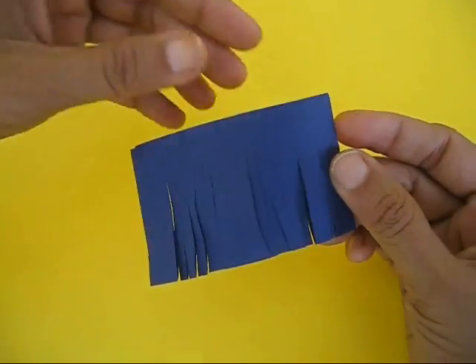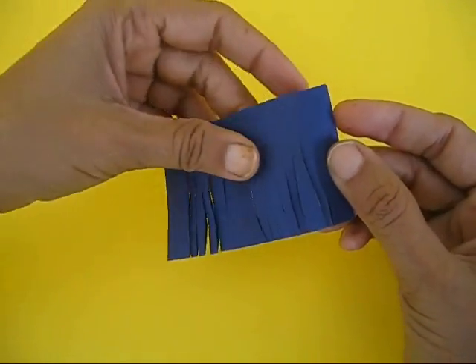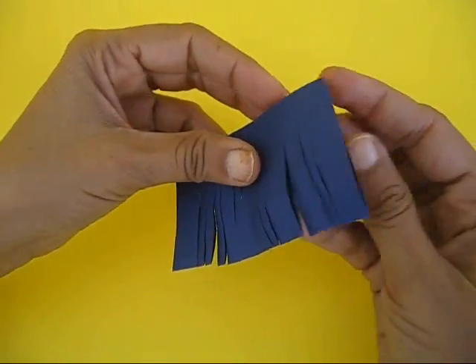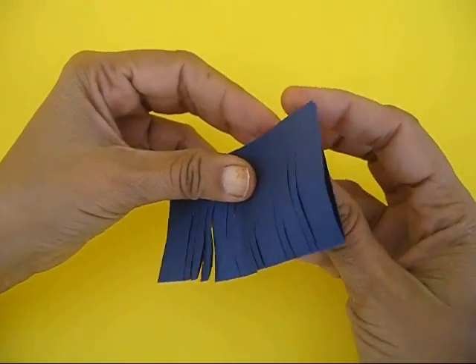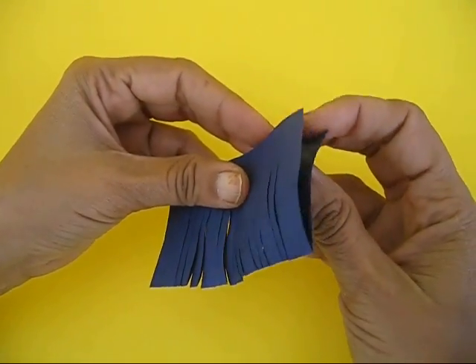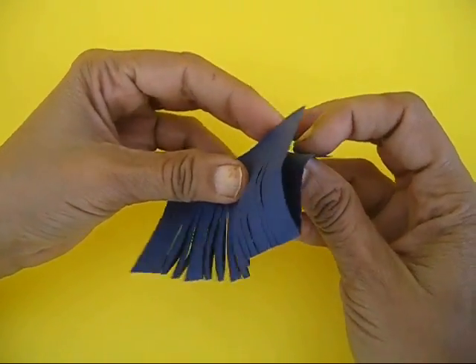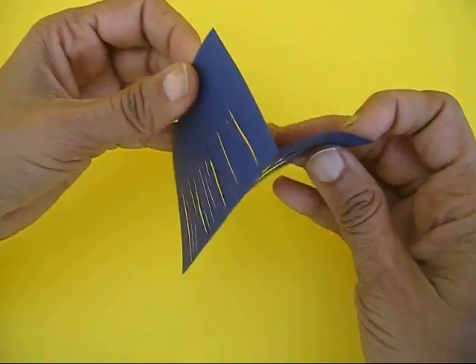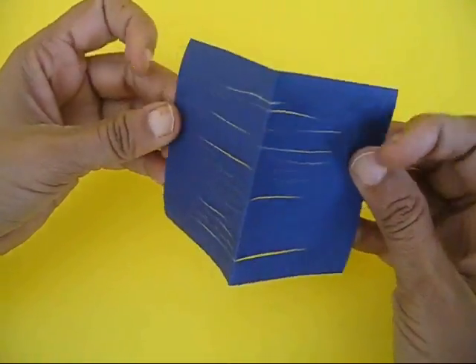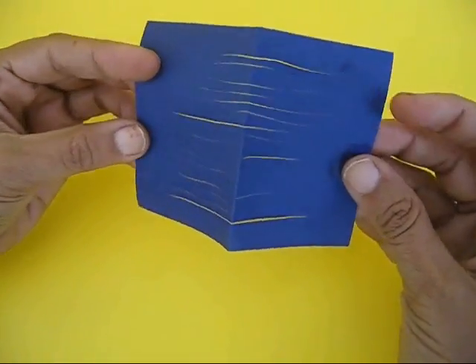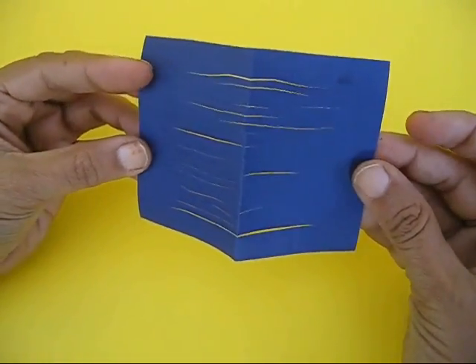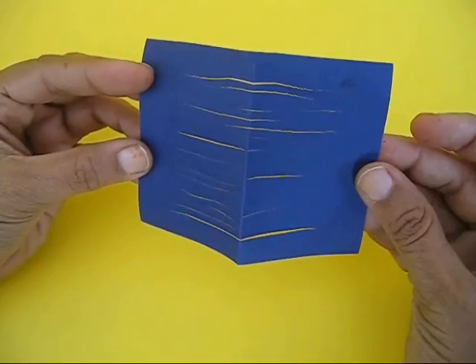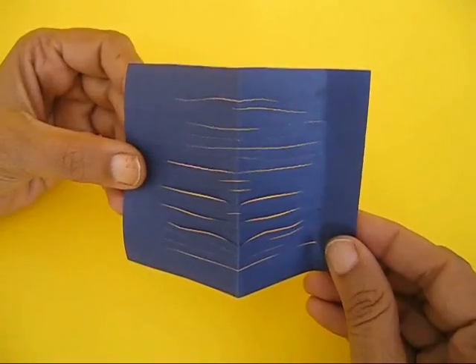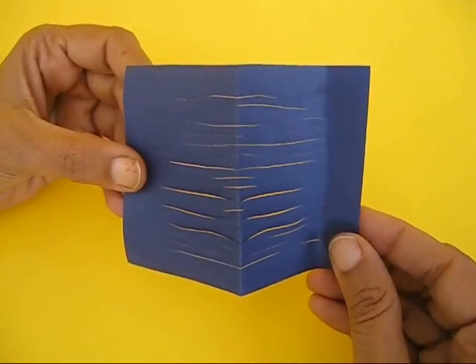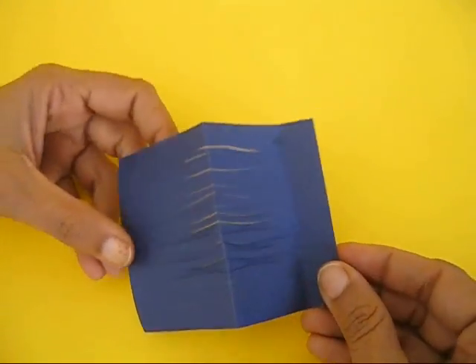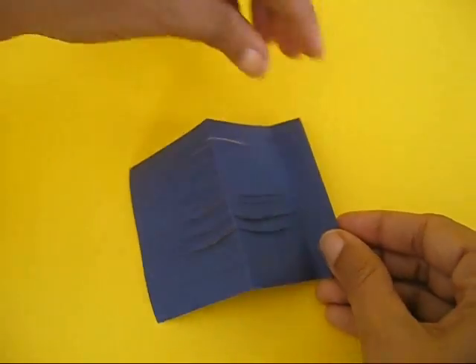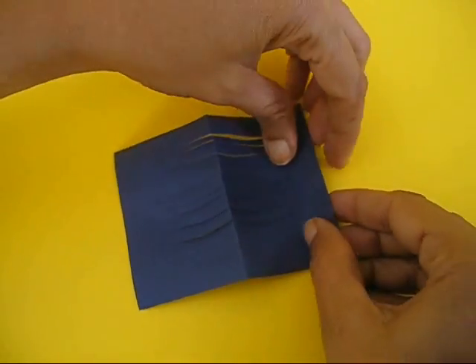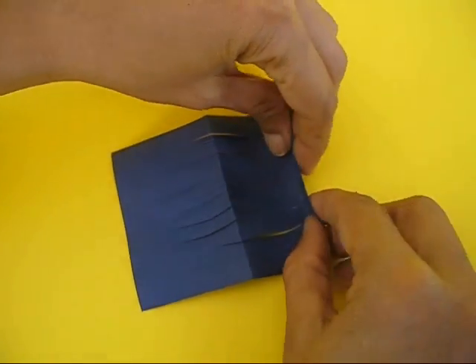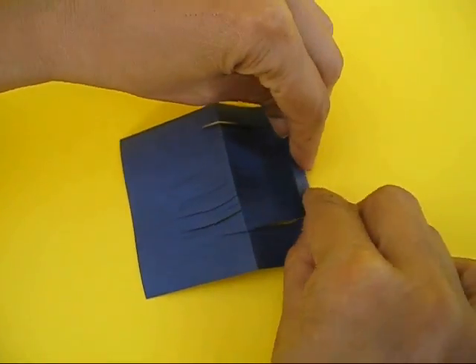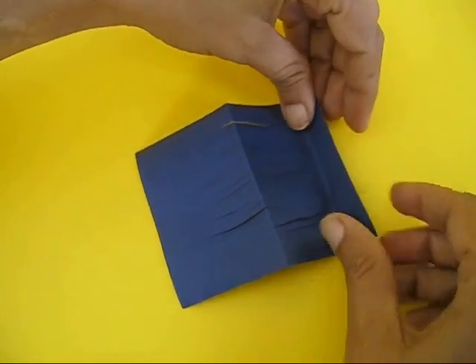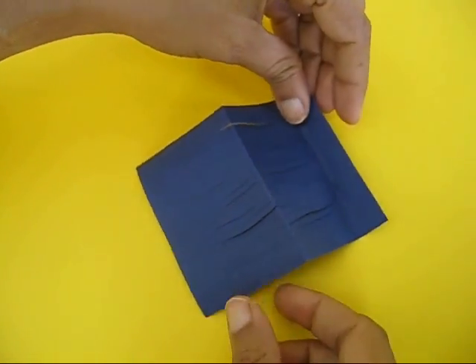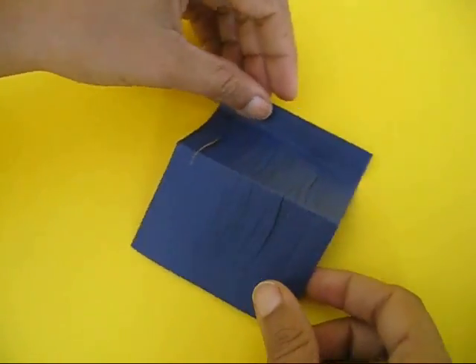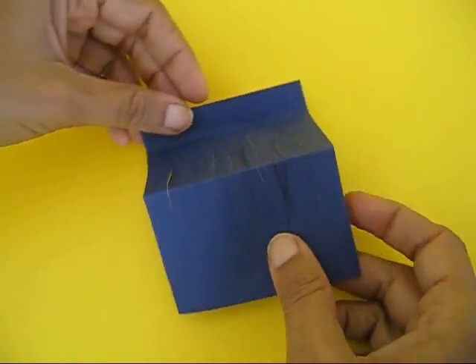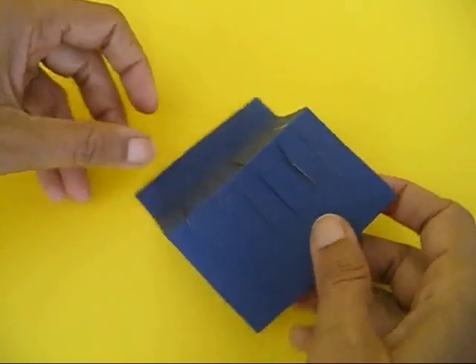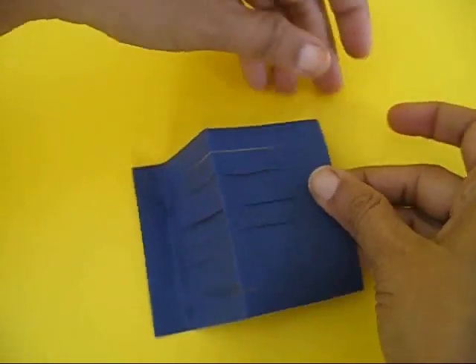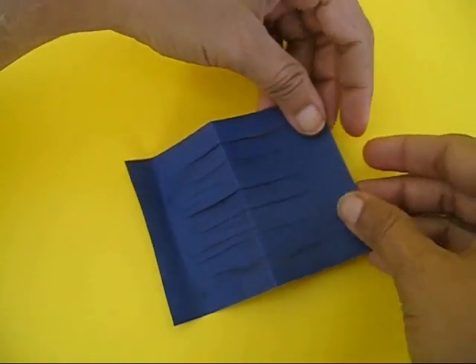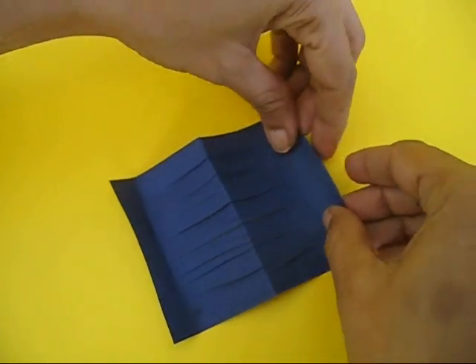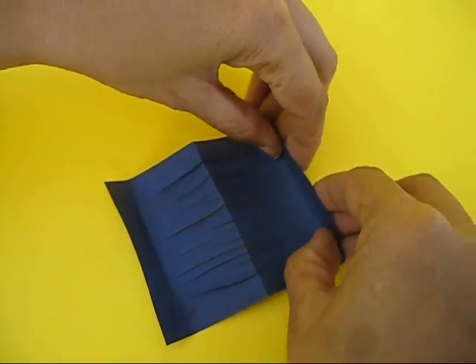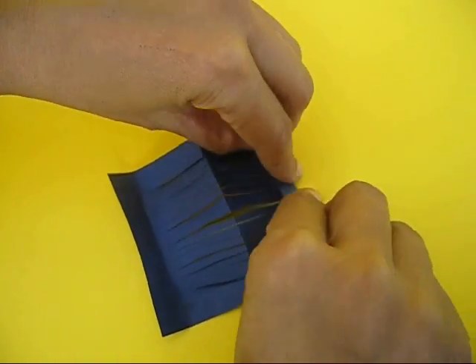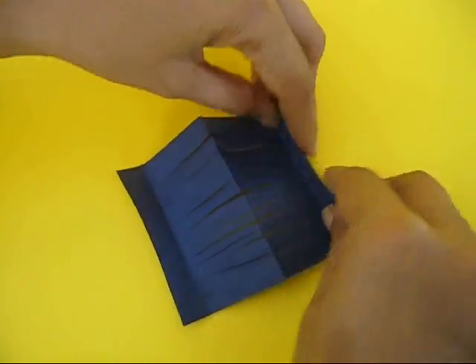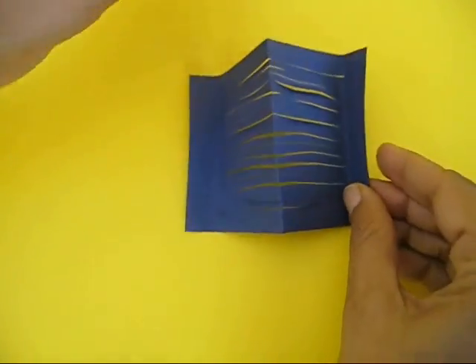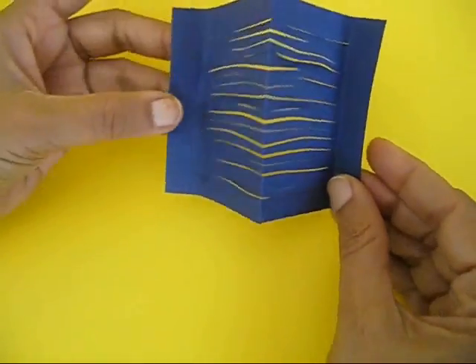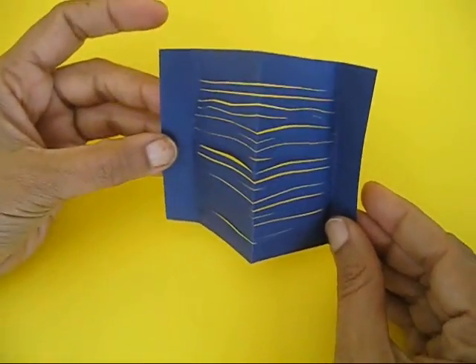Now open up the paper and you will see these cut strips. On the ends near the cuts, make two folds so as to create a kind of a frame.